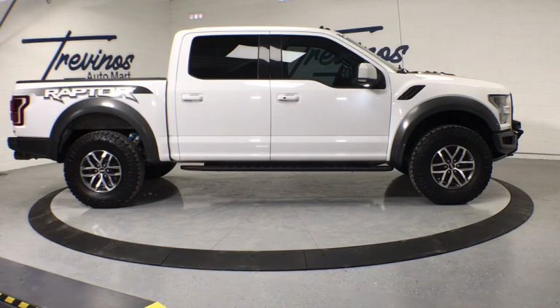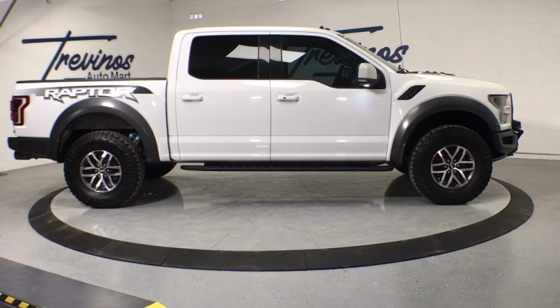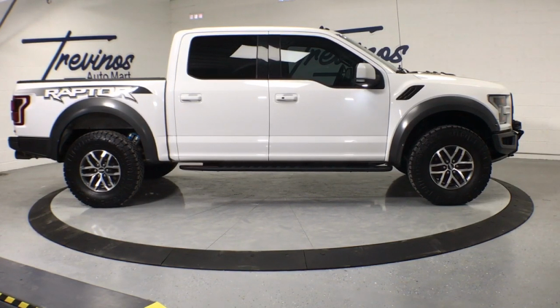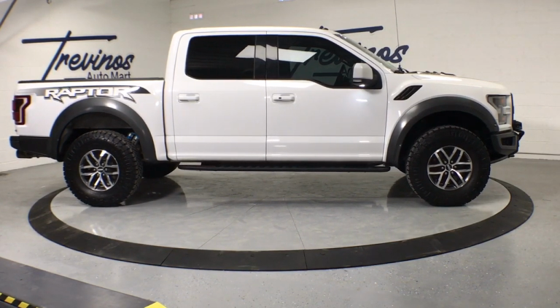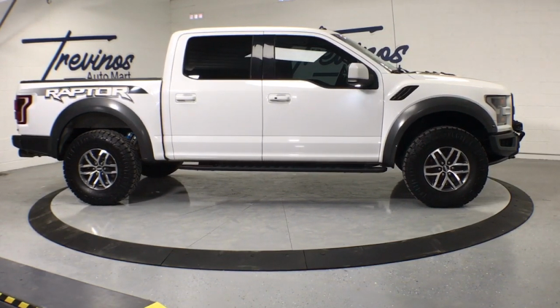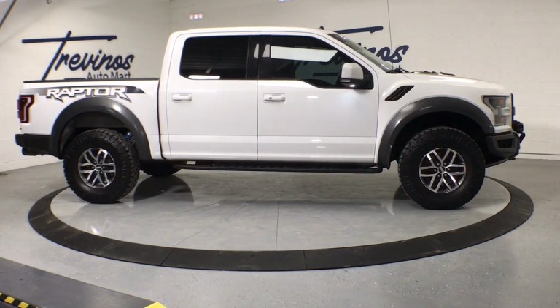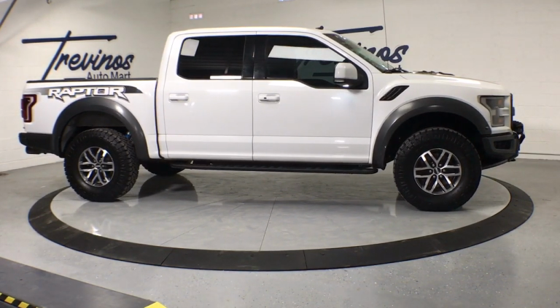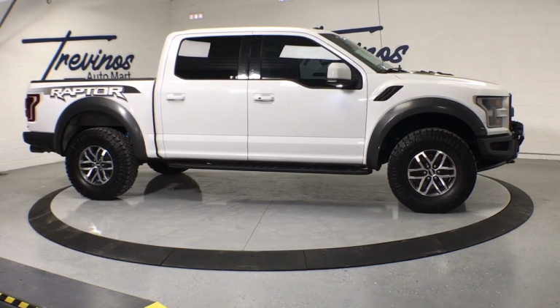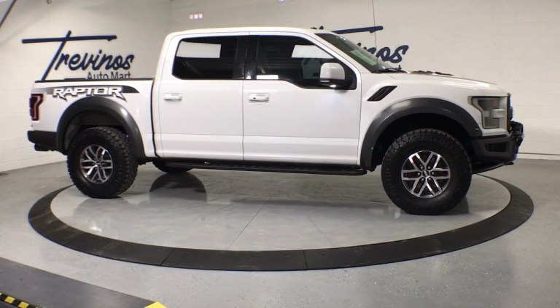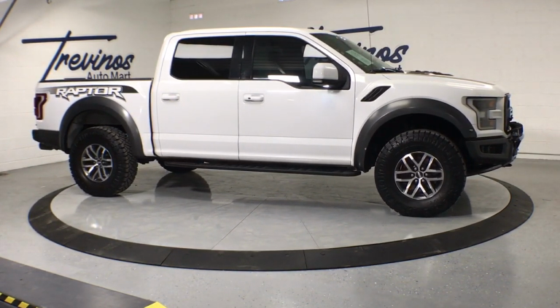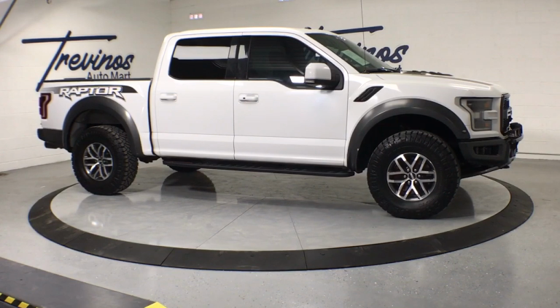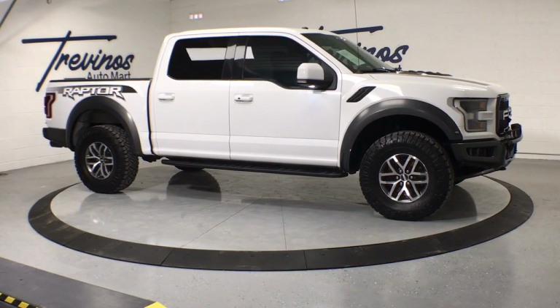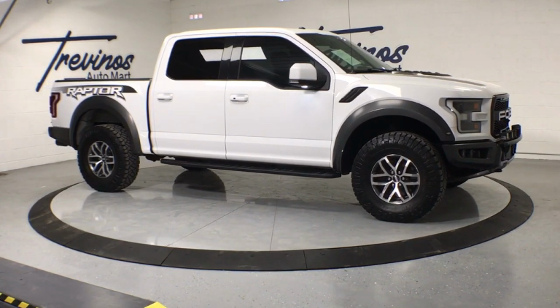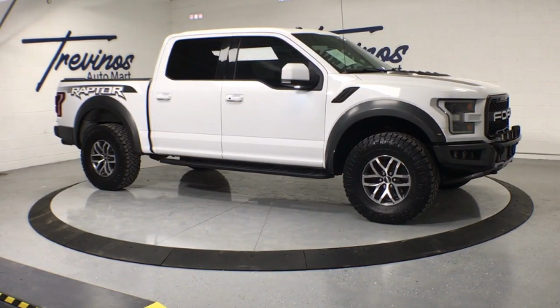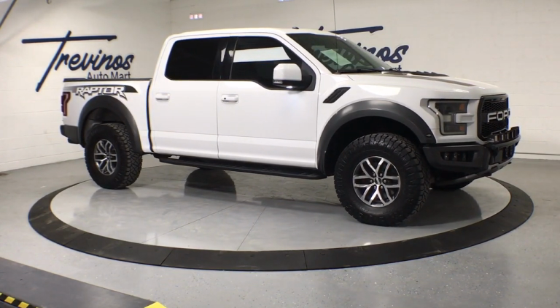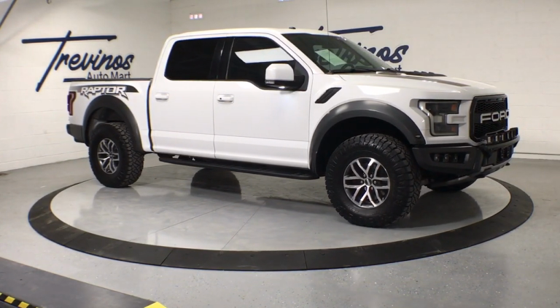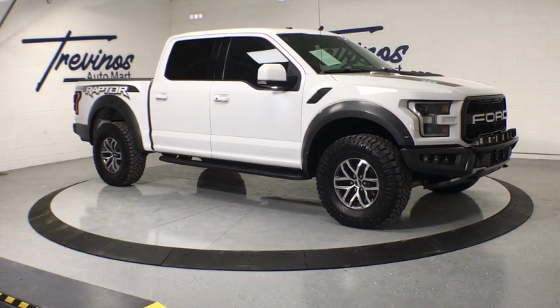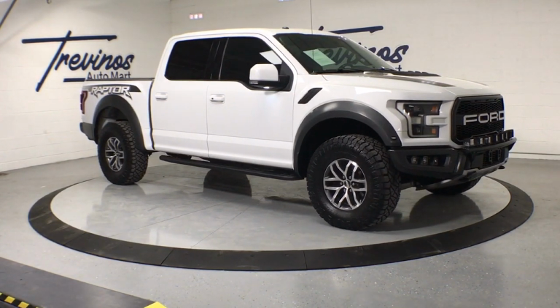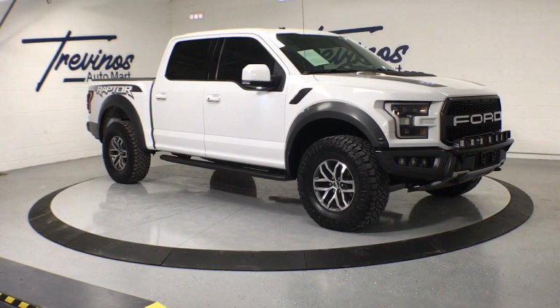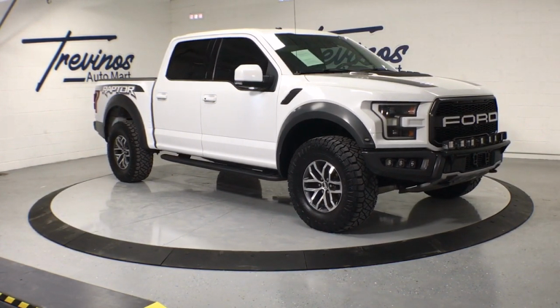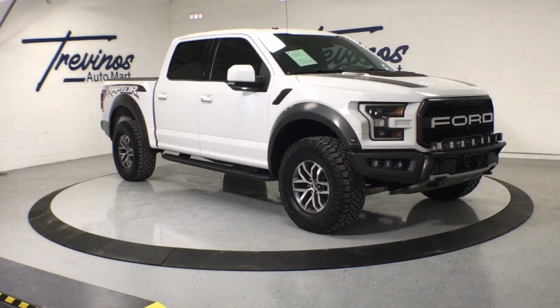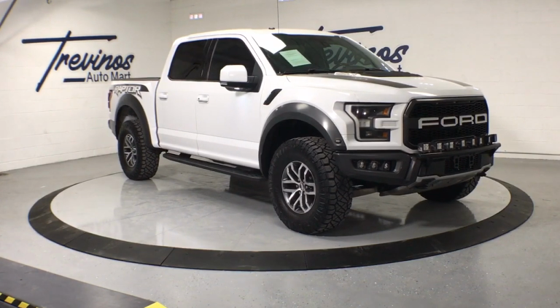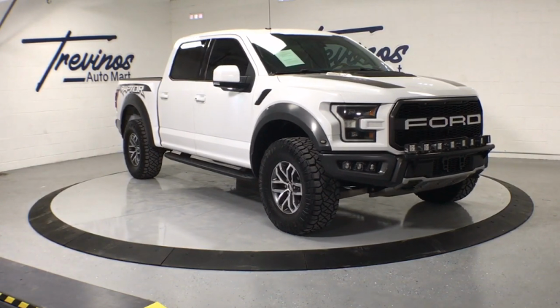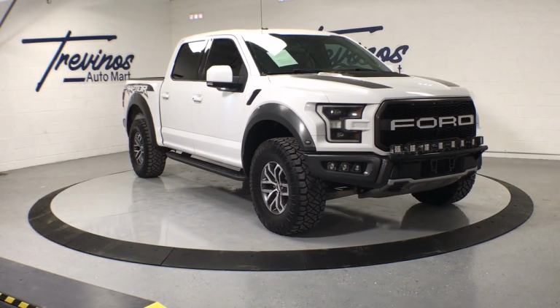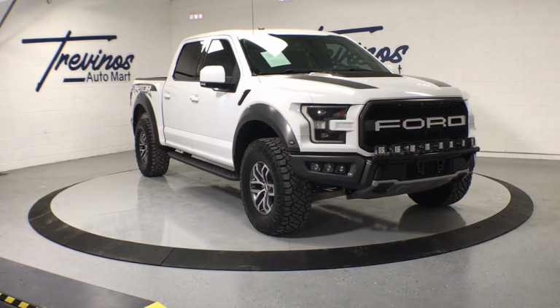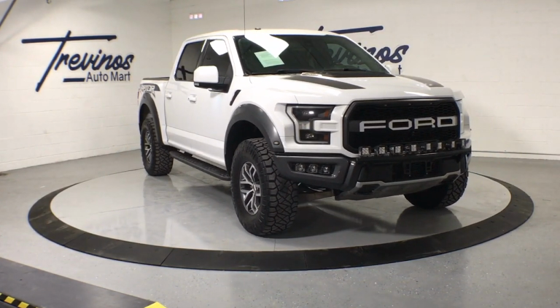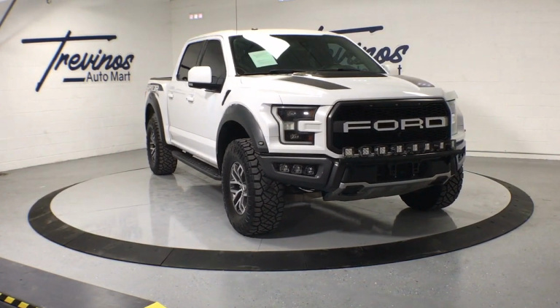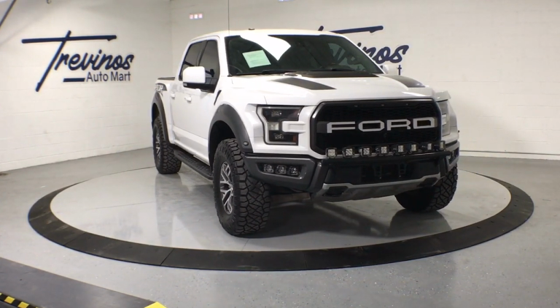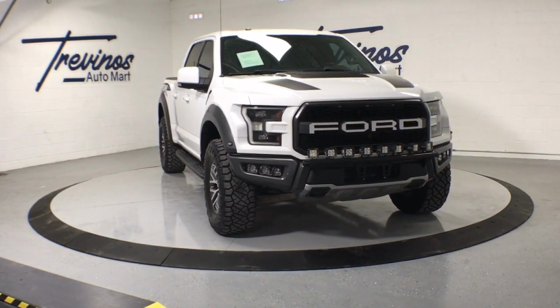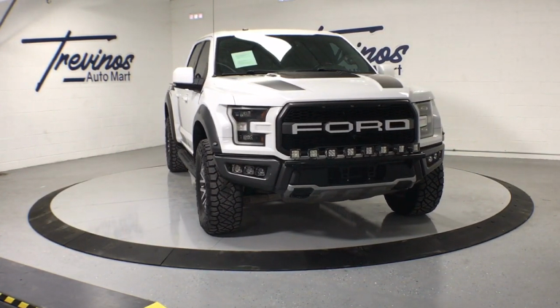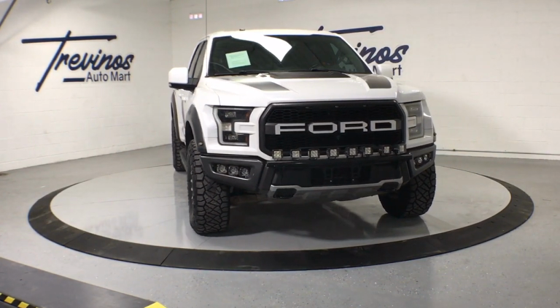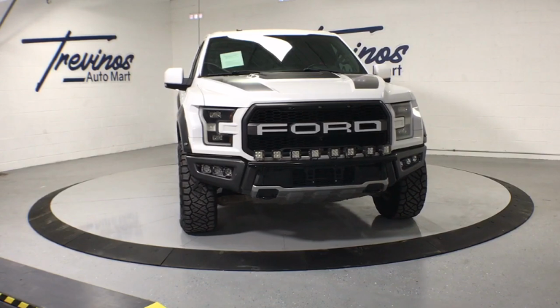Look no further than the 2017 Ford F-150. This vehicle is an outstanding buy with fewer than 100,000 miles on the odometer. This rugged F-150 is ready for work, off-roading, or a little R&R.